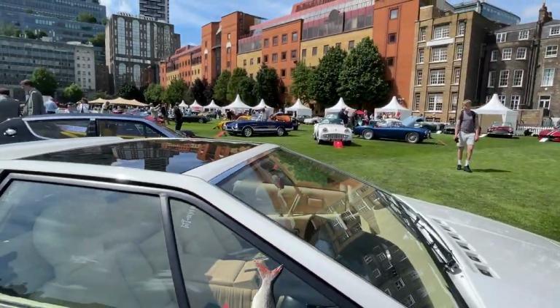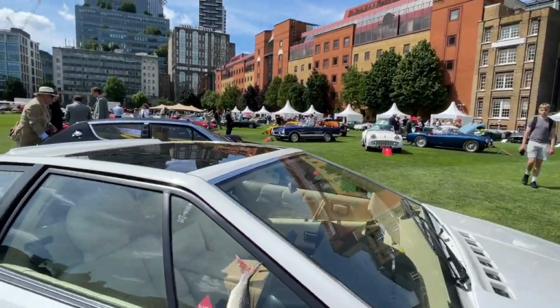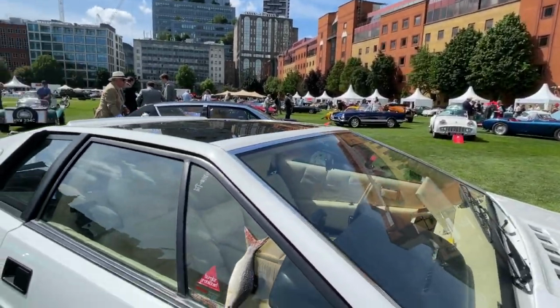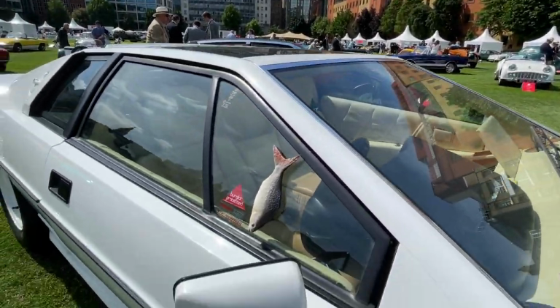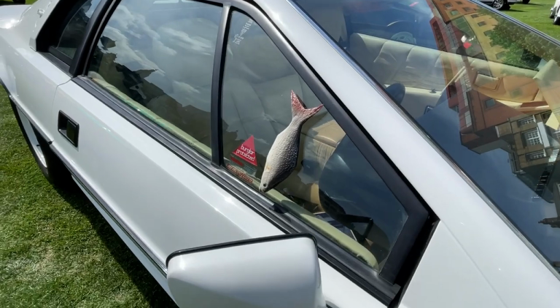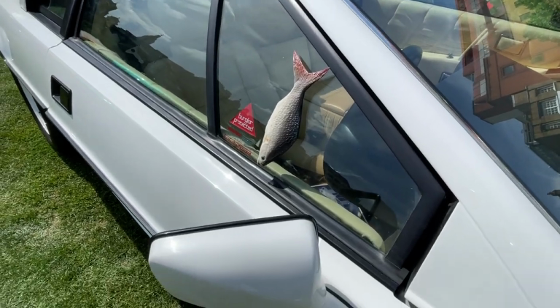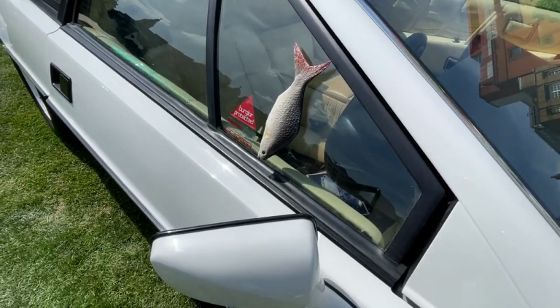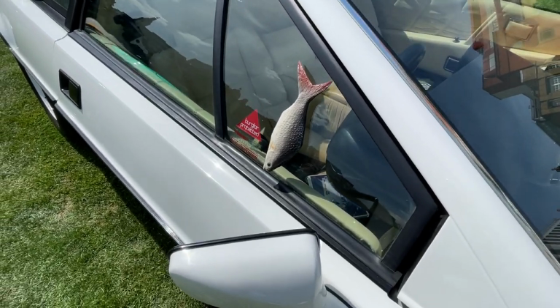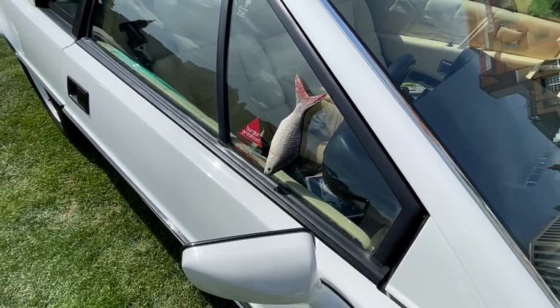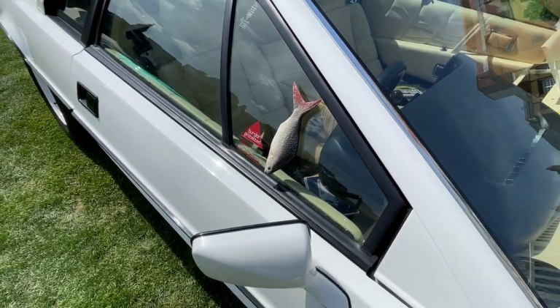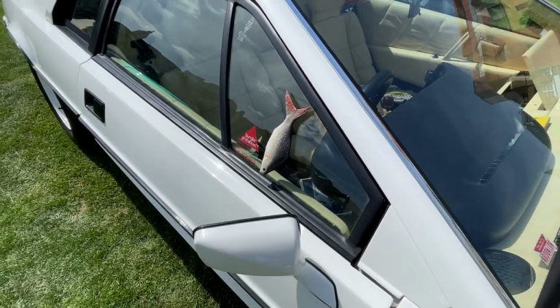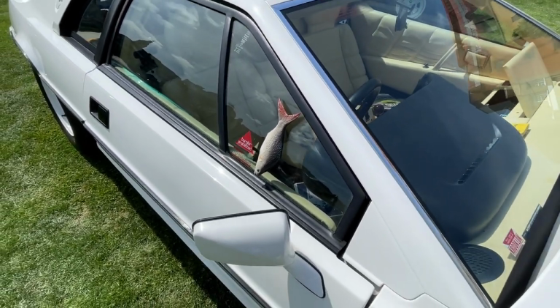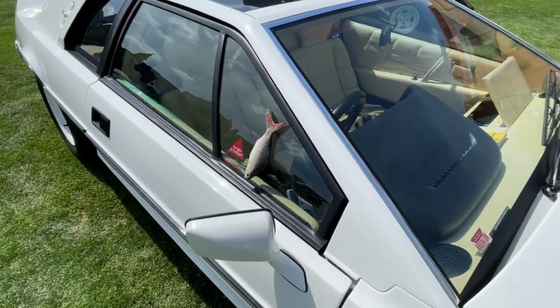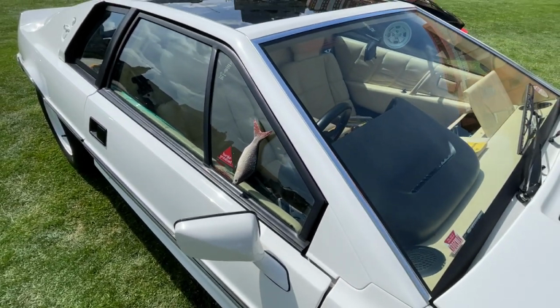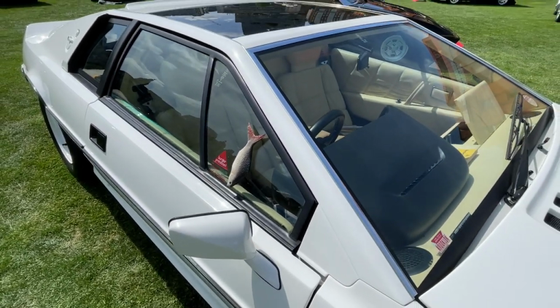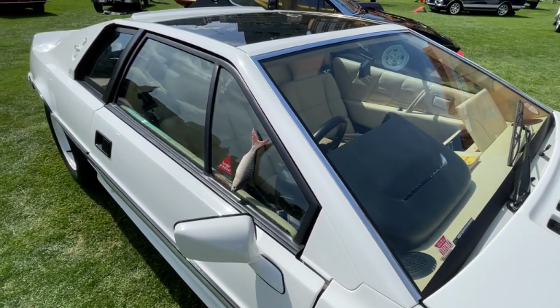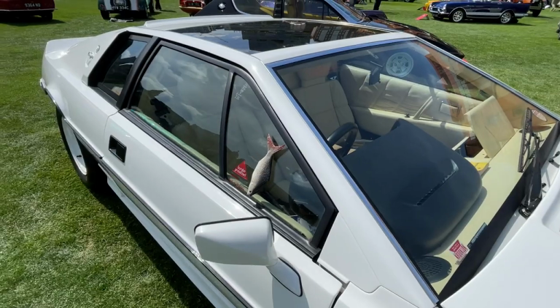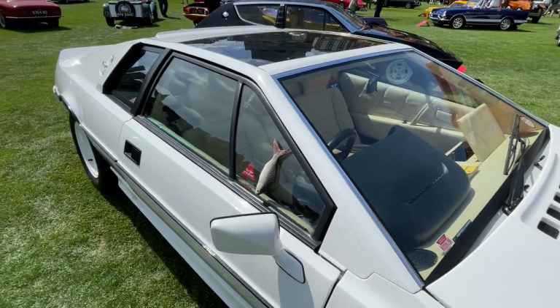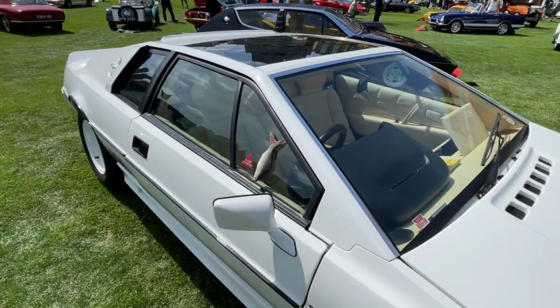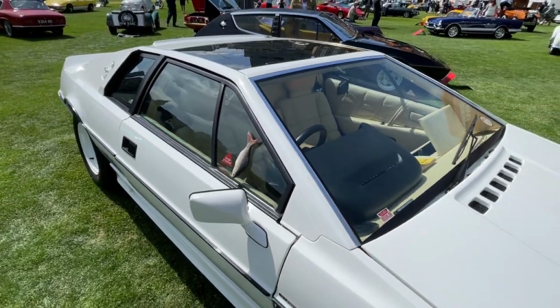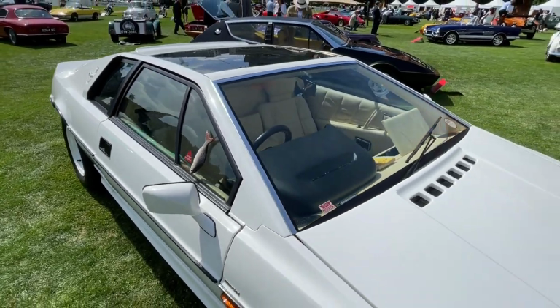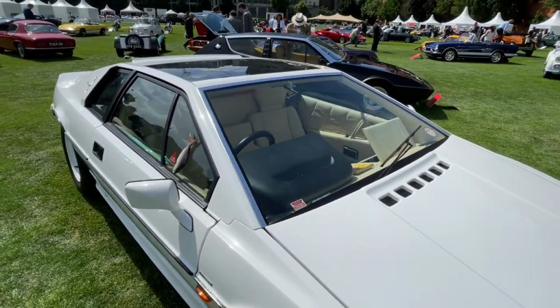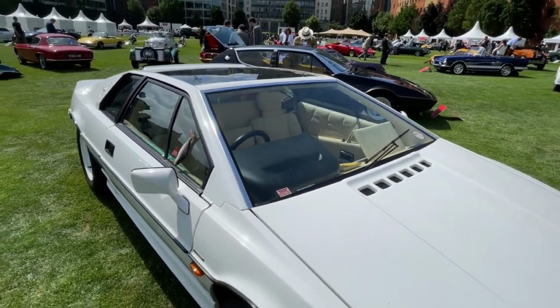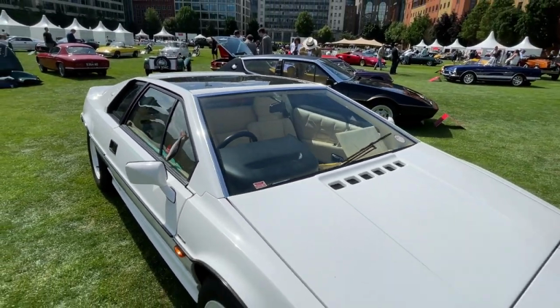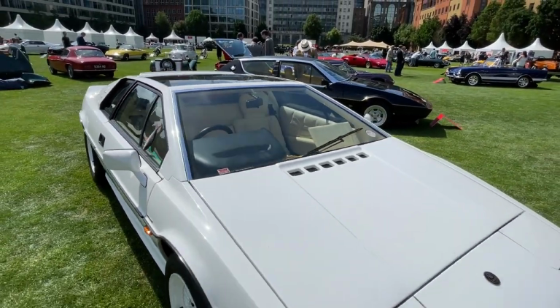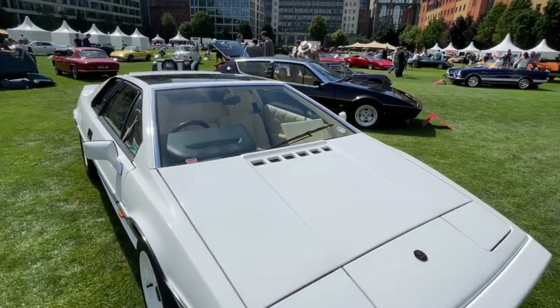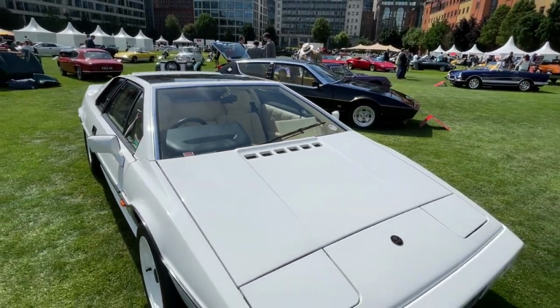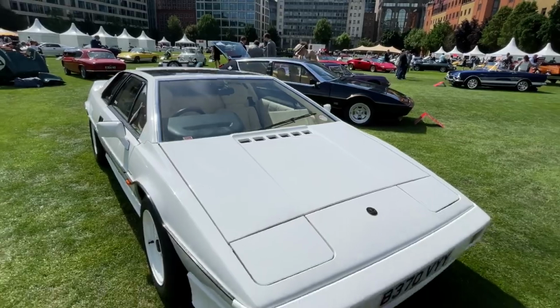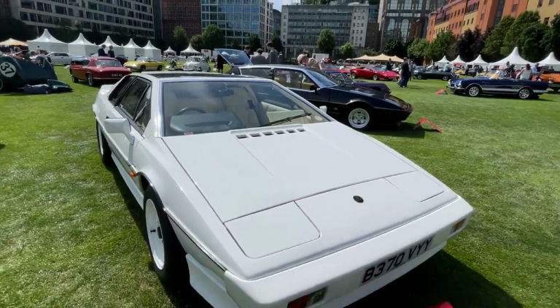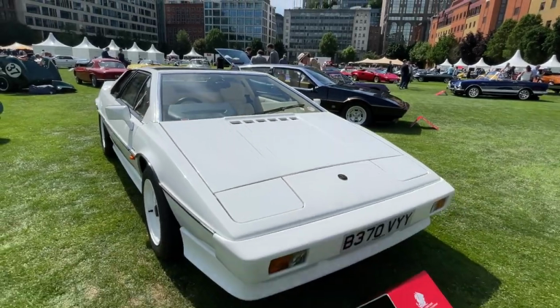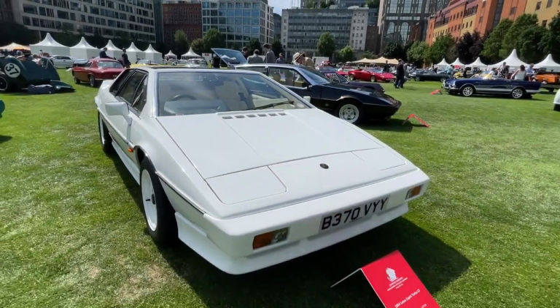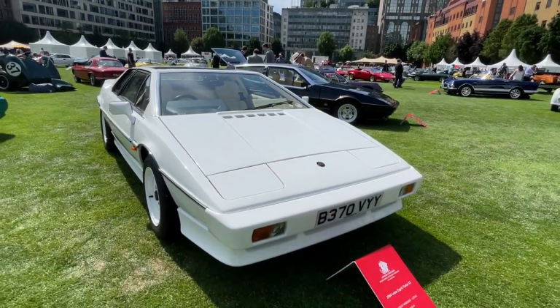There's a fish — and those of you that know the Esprit from the Bond movie The Spy Who Loved Me will completely get that reference. It's a really nice and quite funny touch. What a beauty. Let's see what else they've got here.